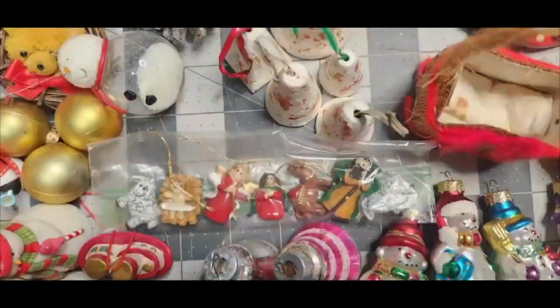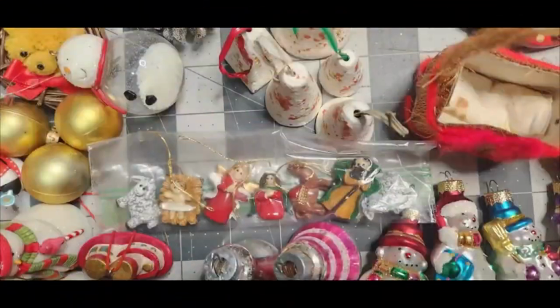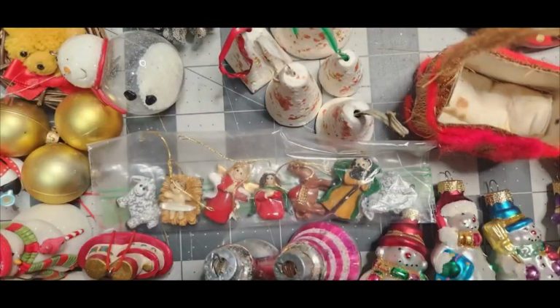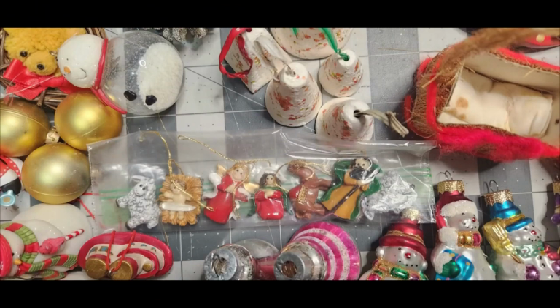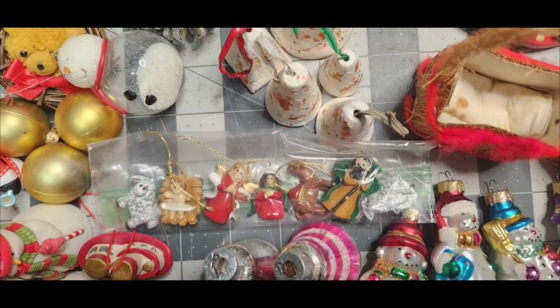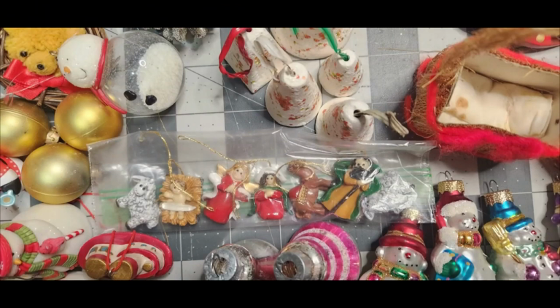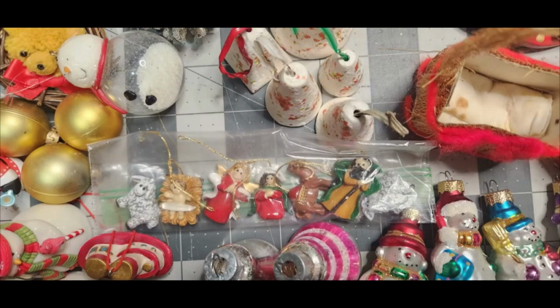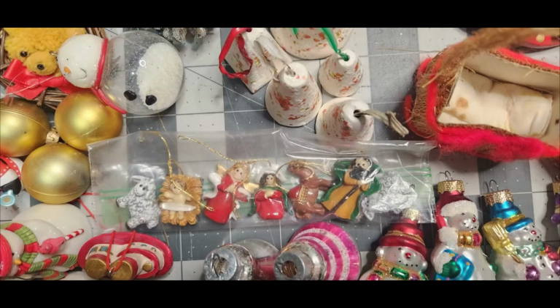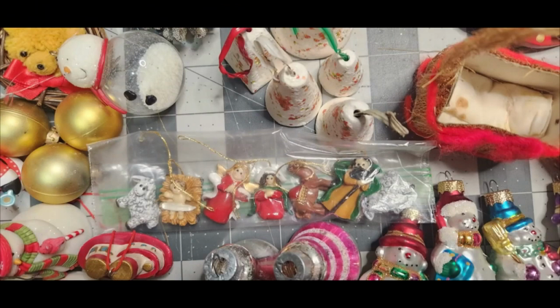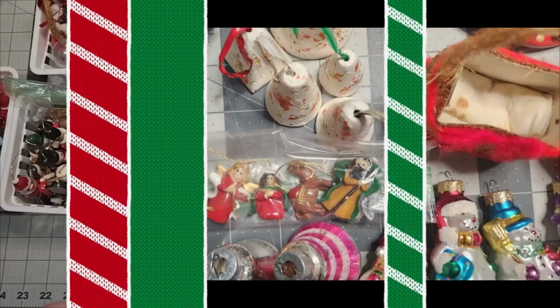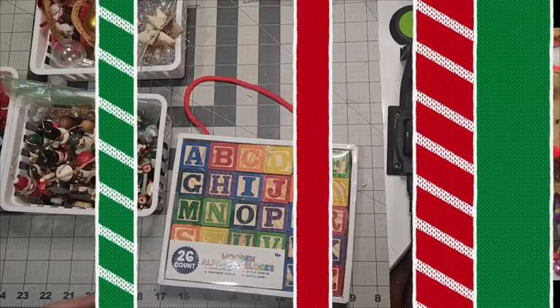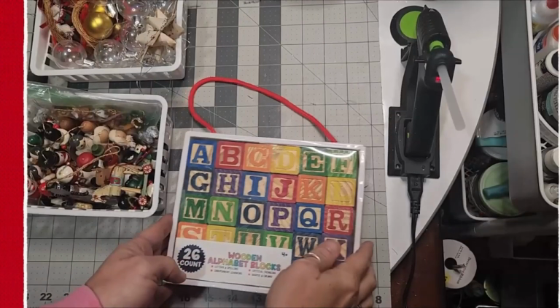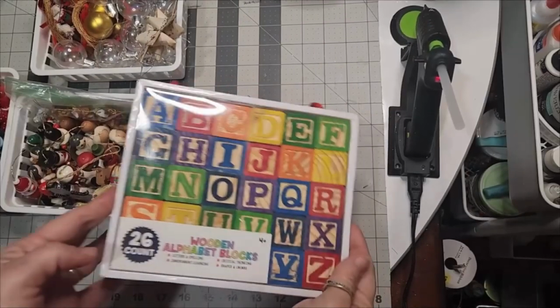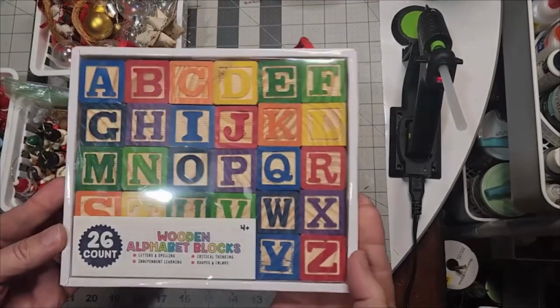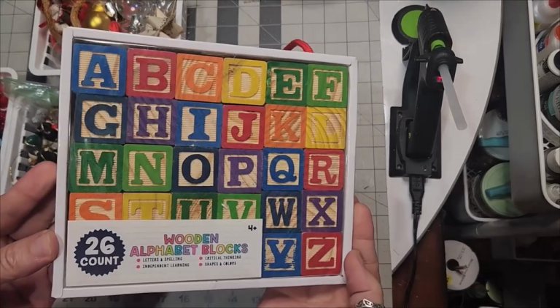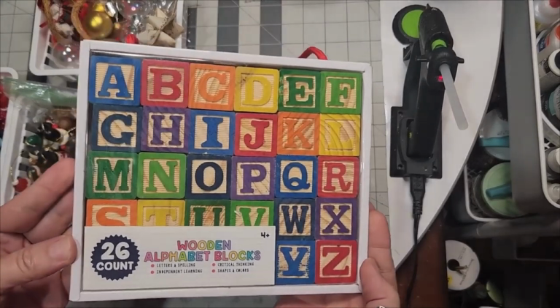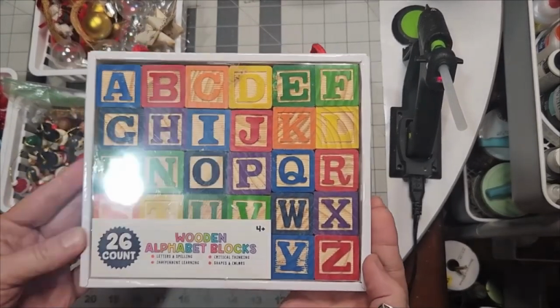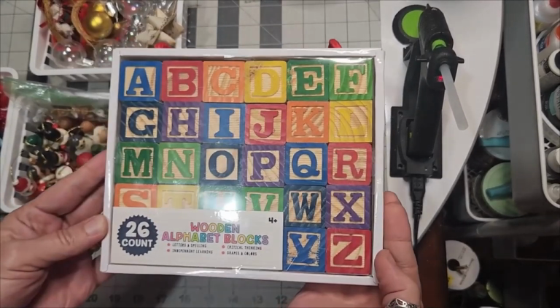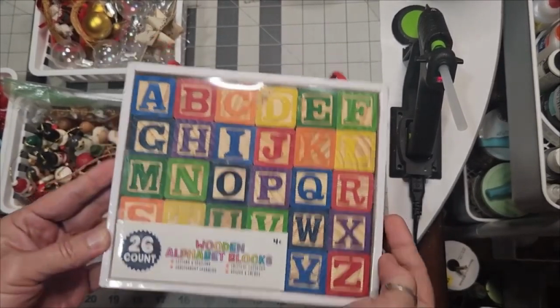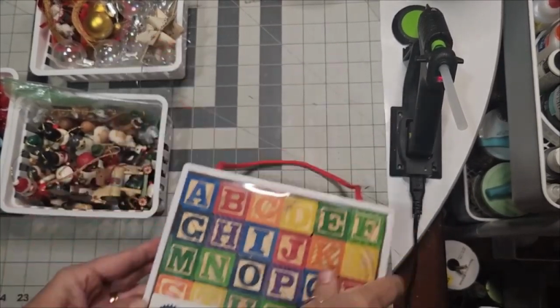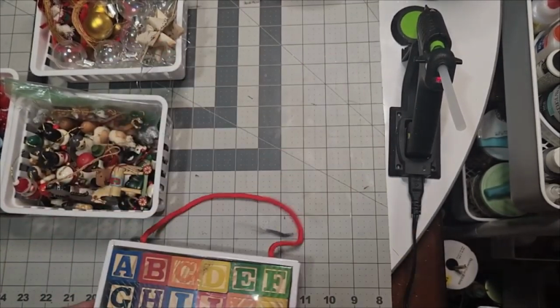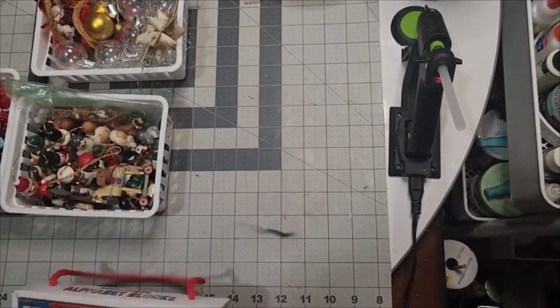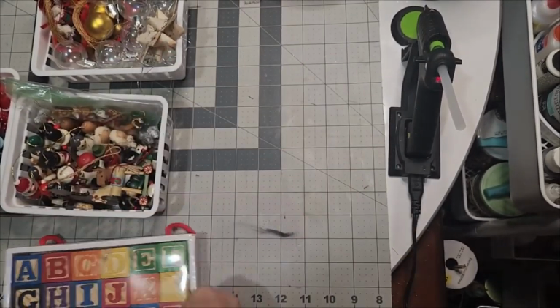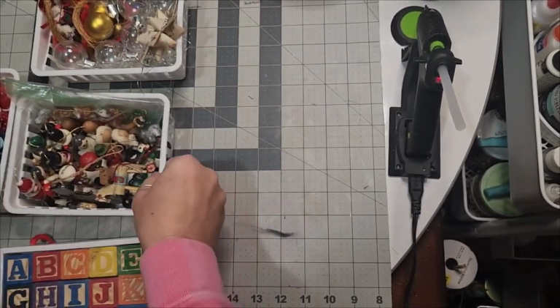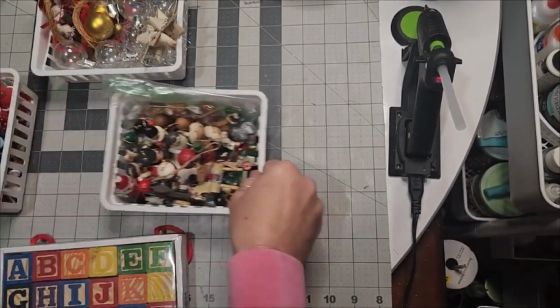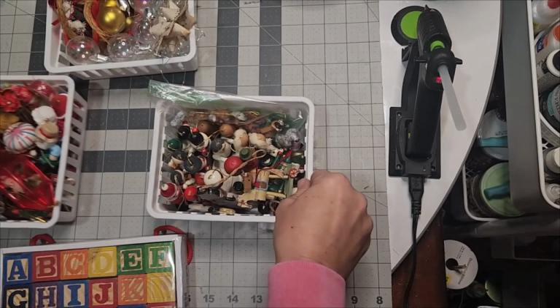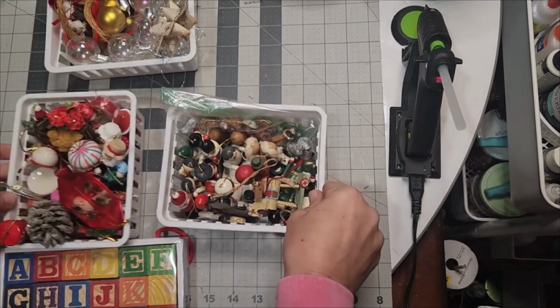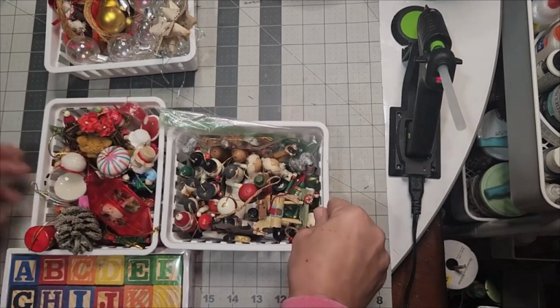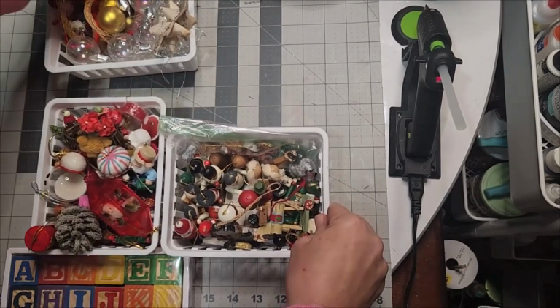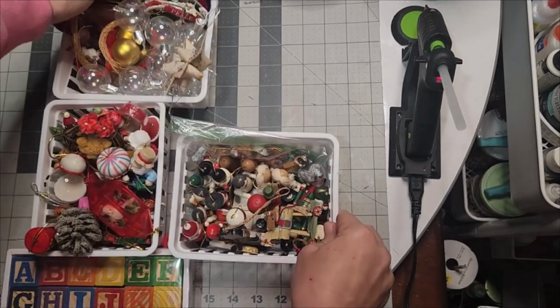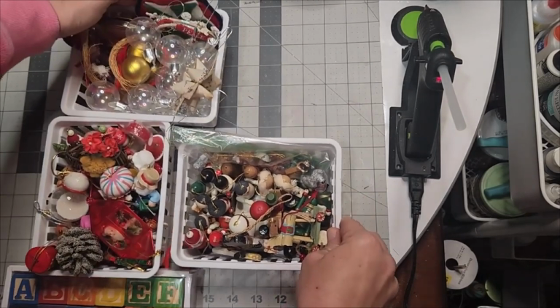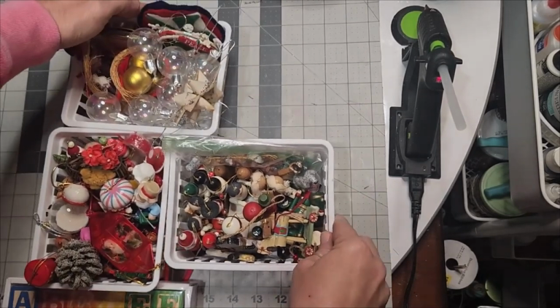Some collectible Hallmark ornaments and these vintage pieces that are truly handmade — some of them you'll never see anywhere. So I began sorting and I found this small treasure of the nativity set. I grabbed a box of the alphabet letter blocks and sorted all of these ornaments by size and theme.